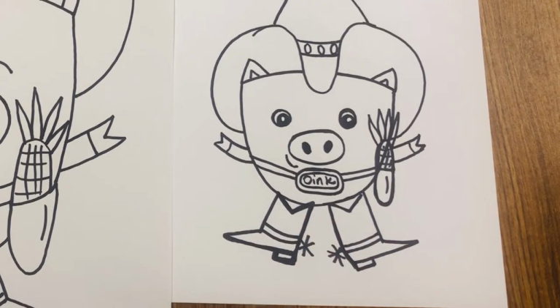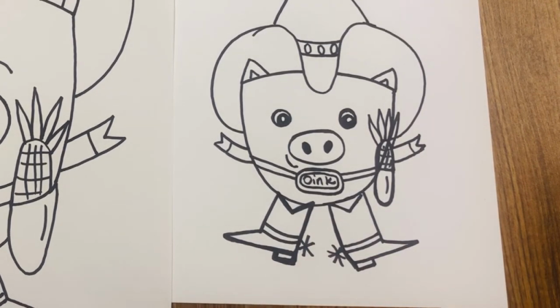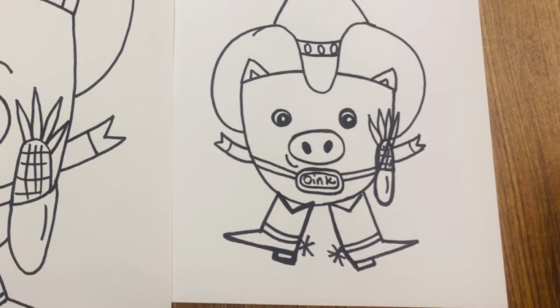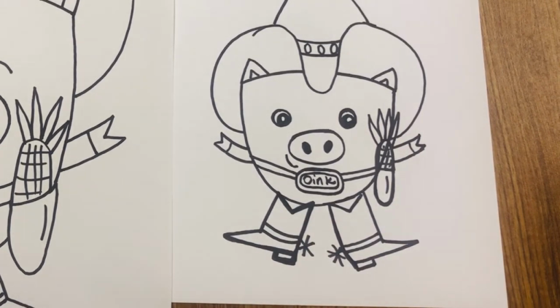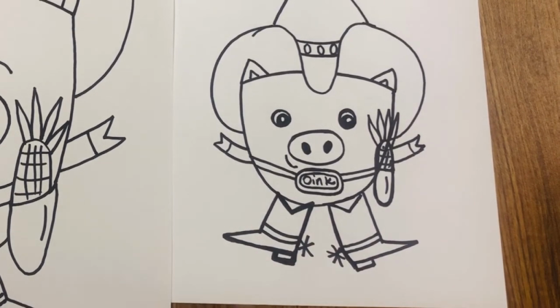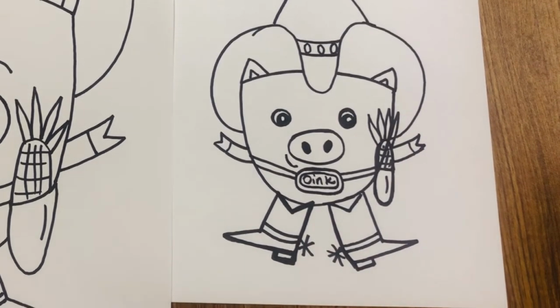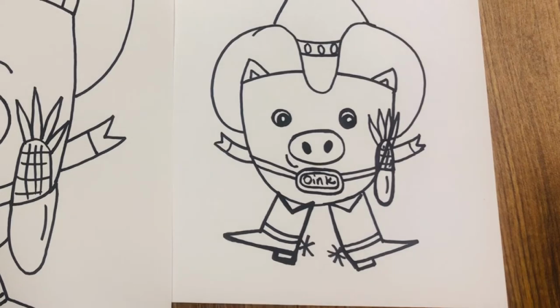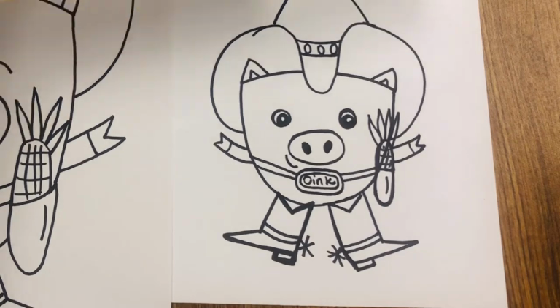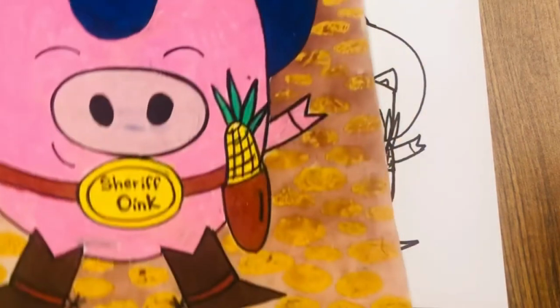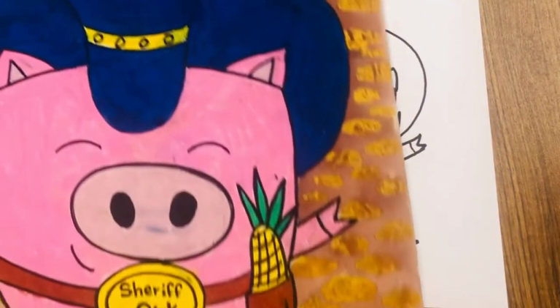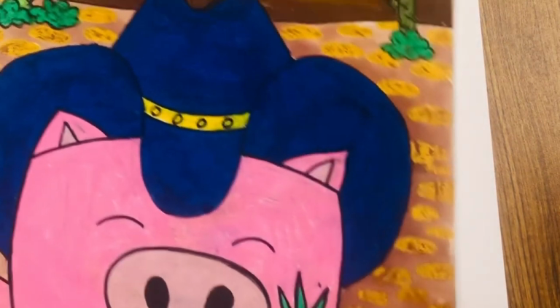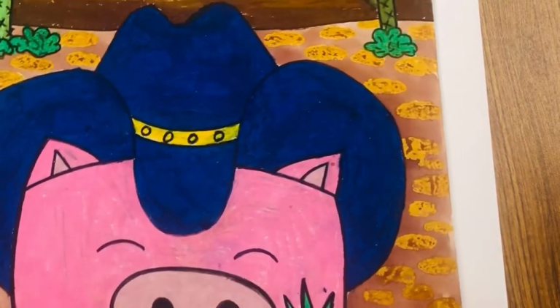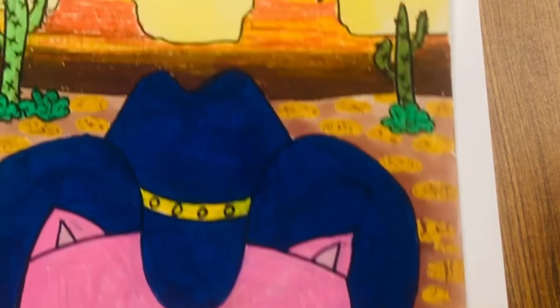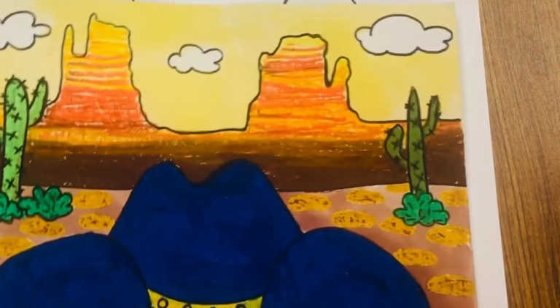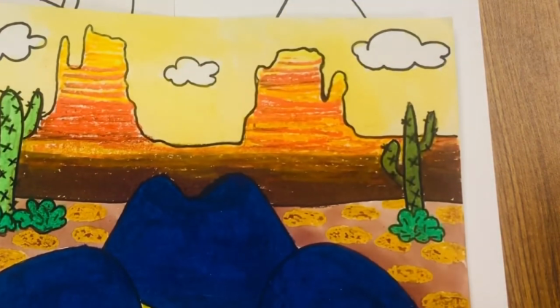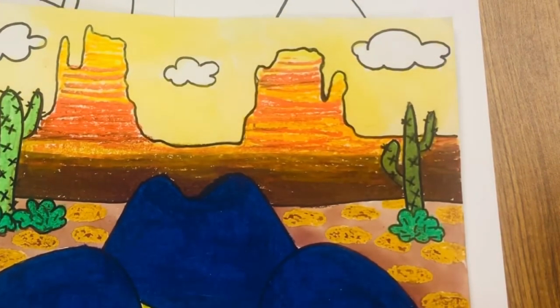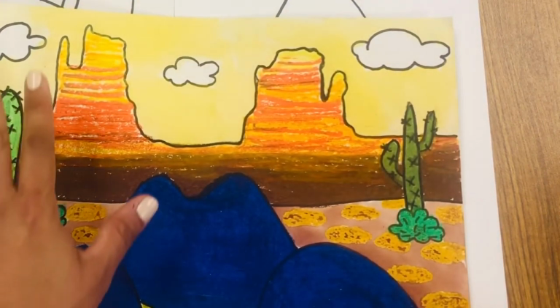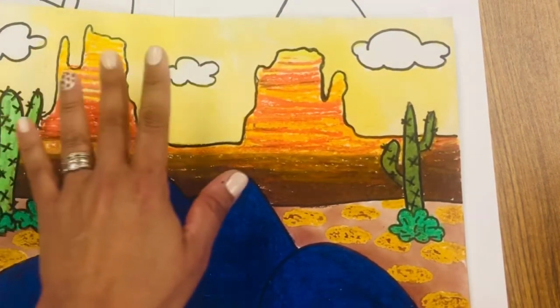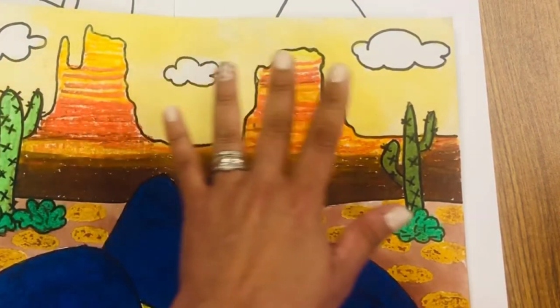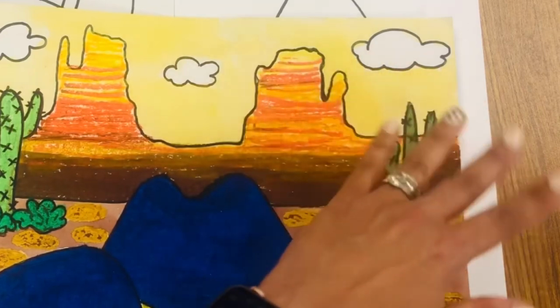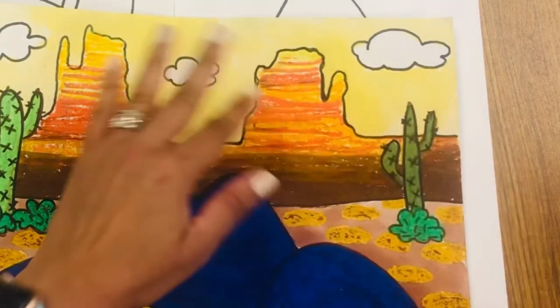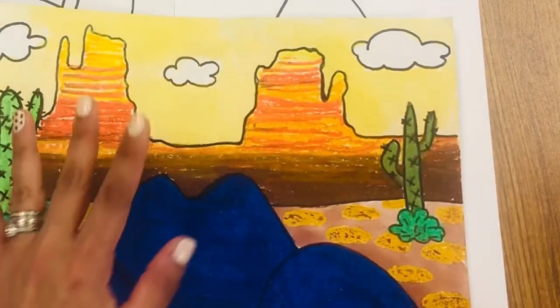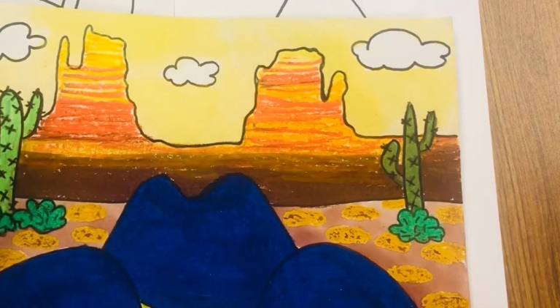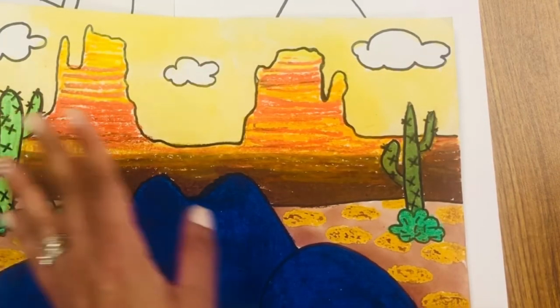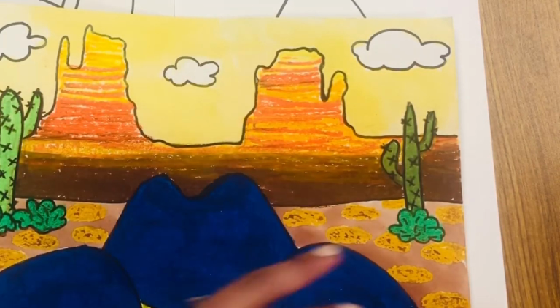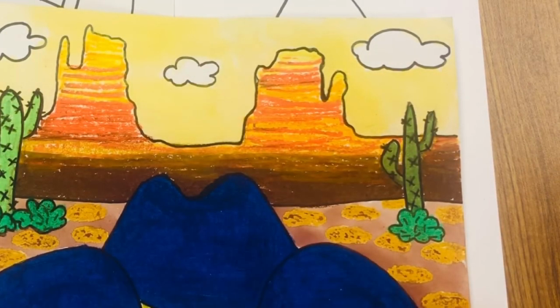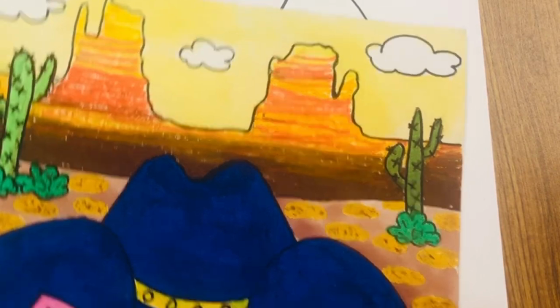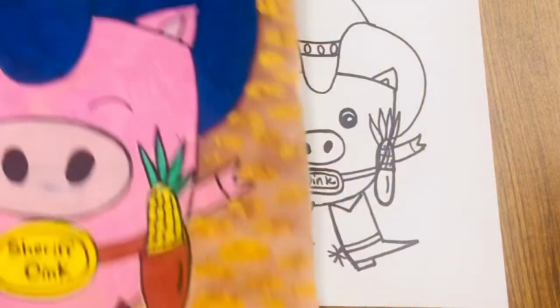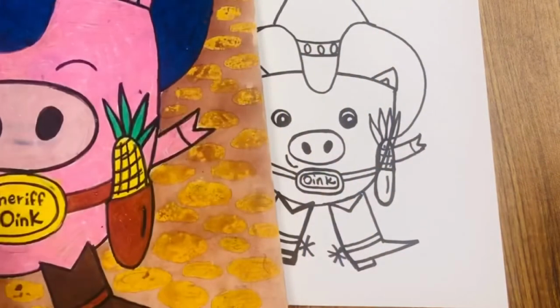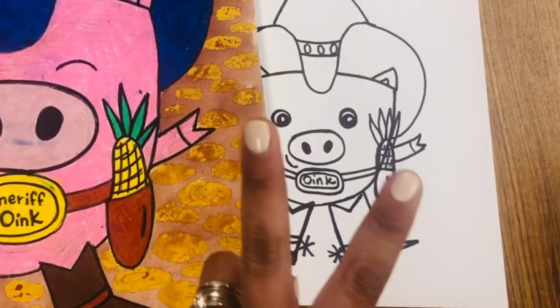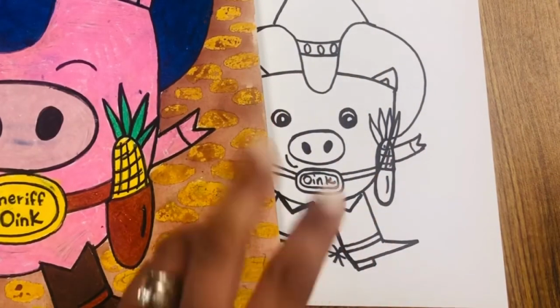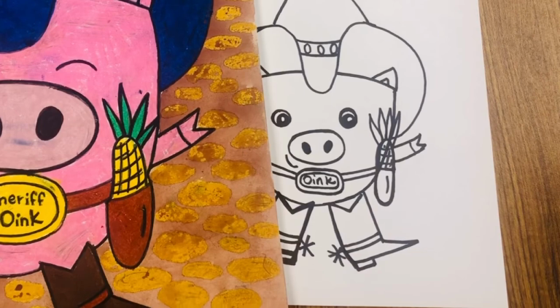The next part is going to be the background. The background is going to be sort of like the Grand Canyon — a desert, old west area. That's part two, stay tuned.